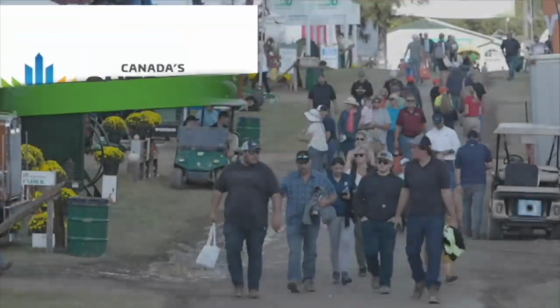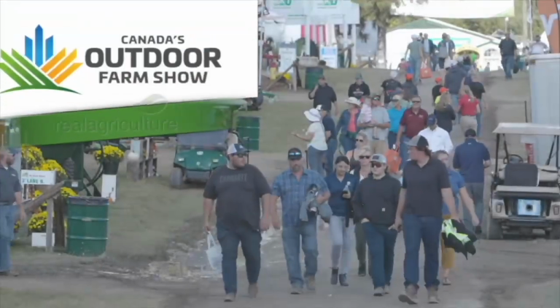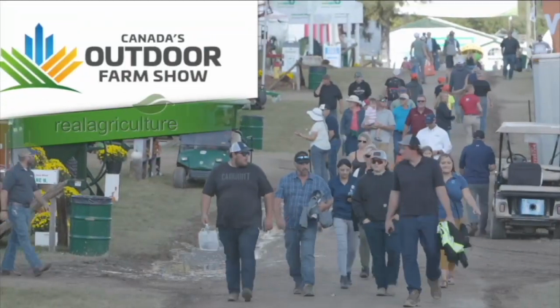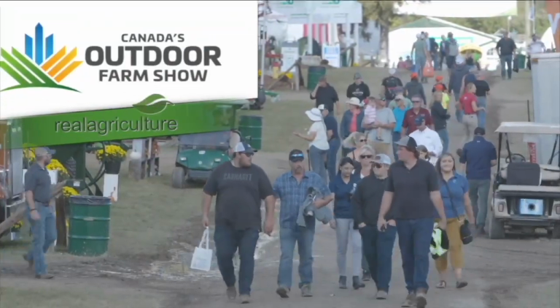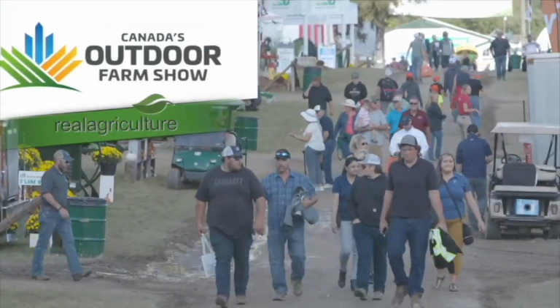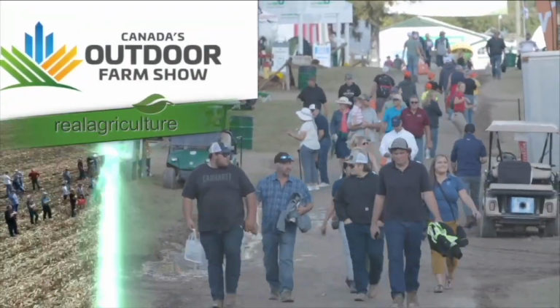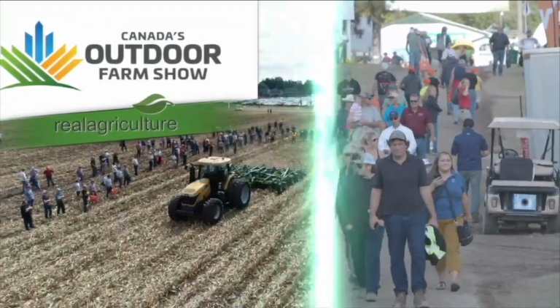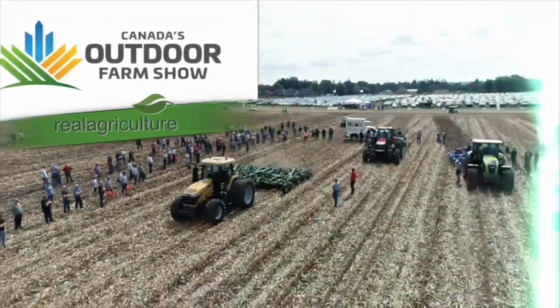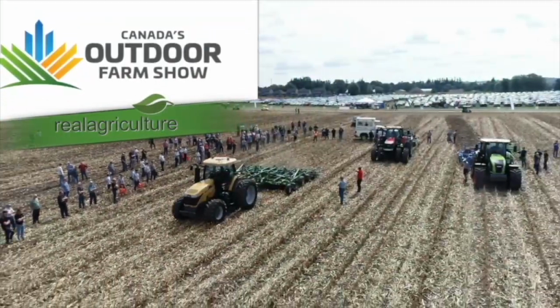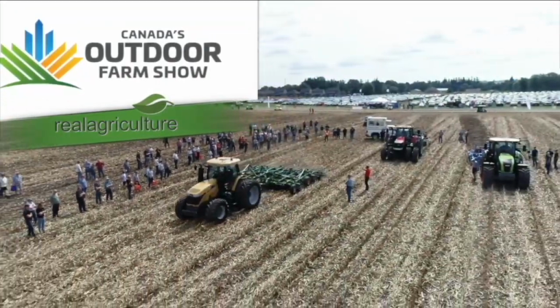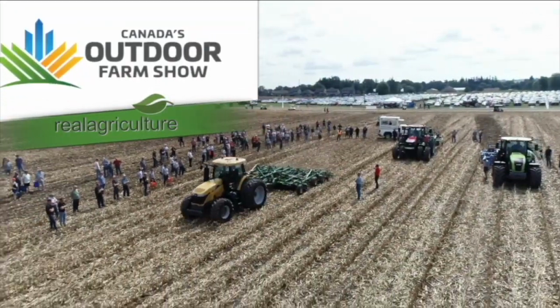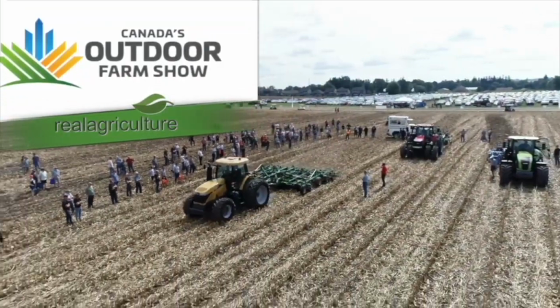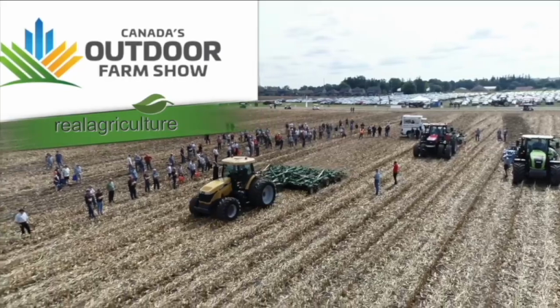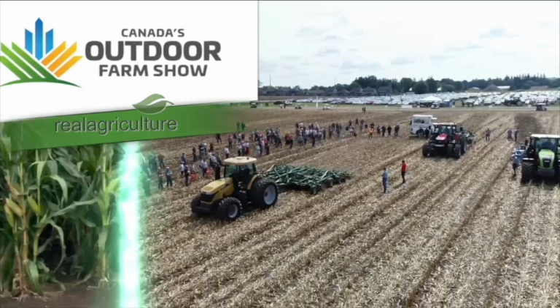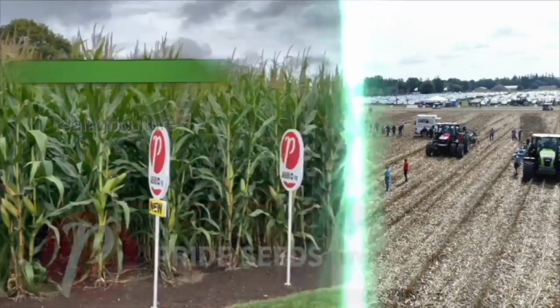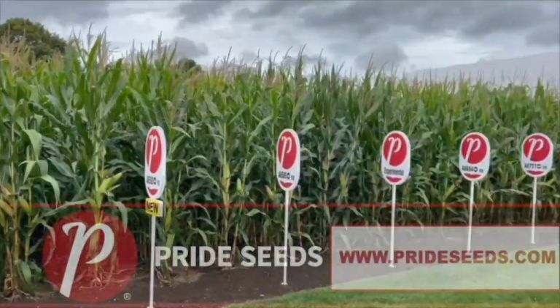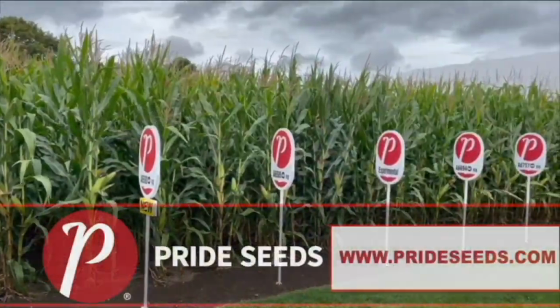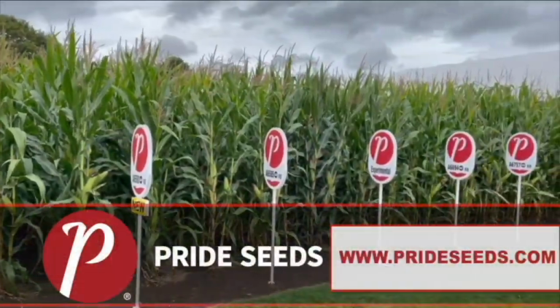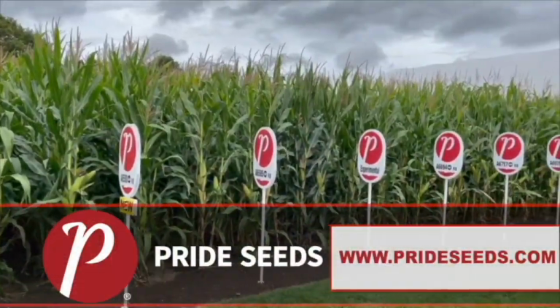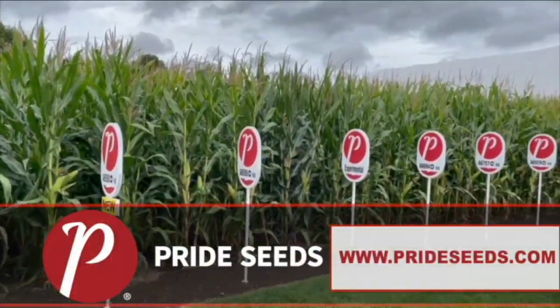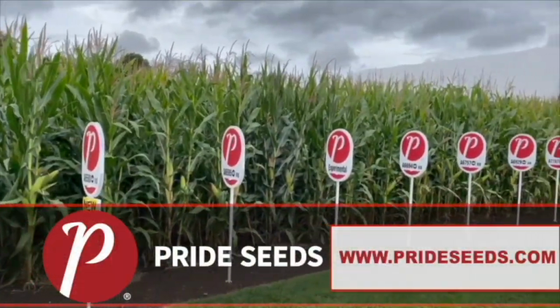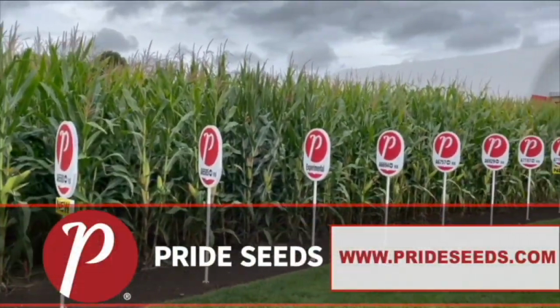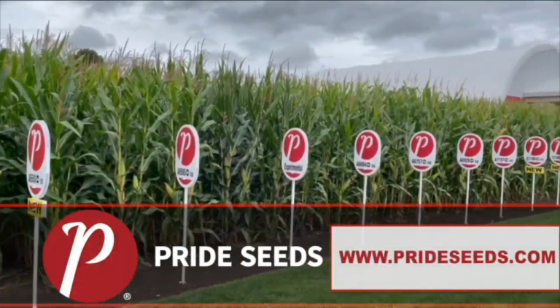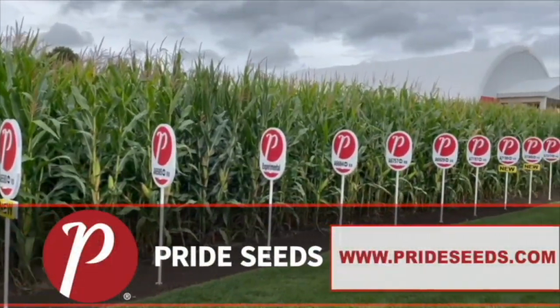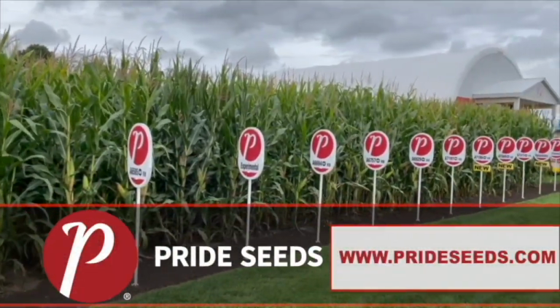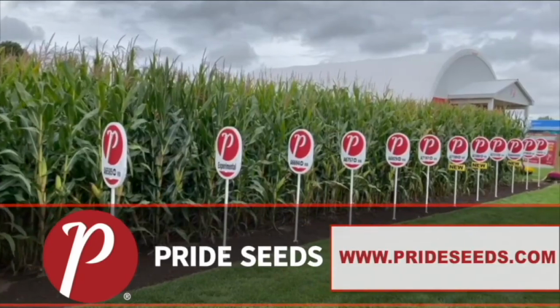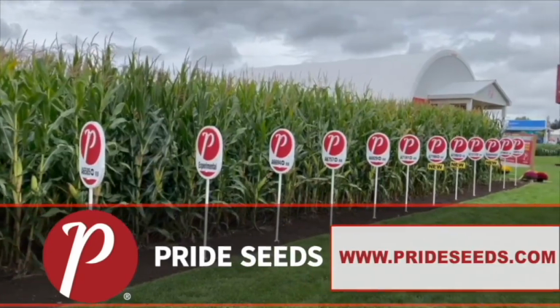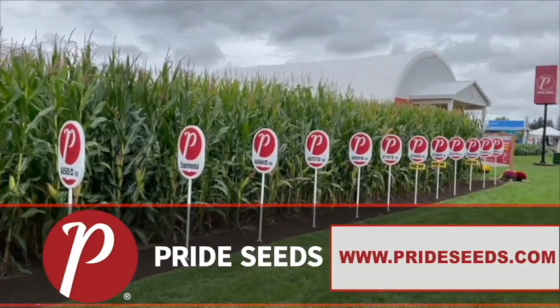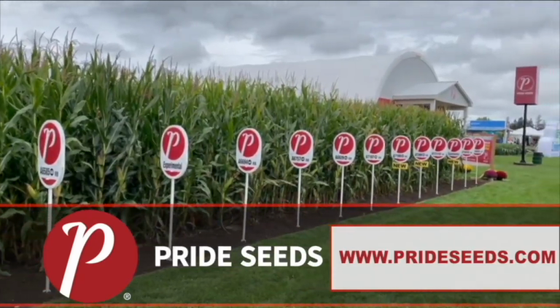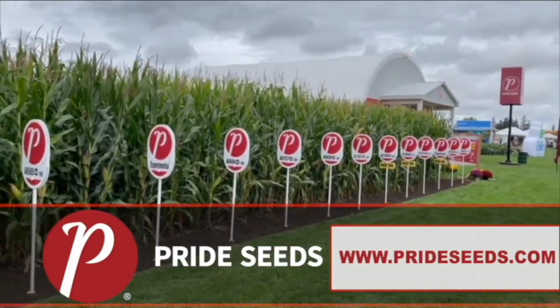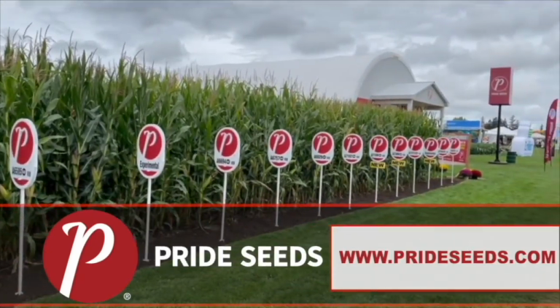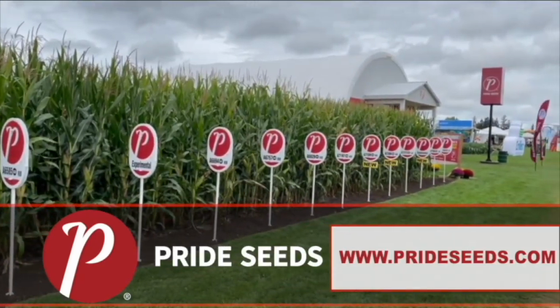Real Agriculture's coverage of the 2023 Canada's Outdoor Farm Show is brought to you by Pride Seeds. Discover the power of performance. Find out more by going to prideseeds.com.